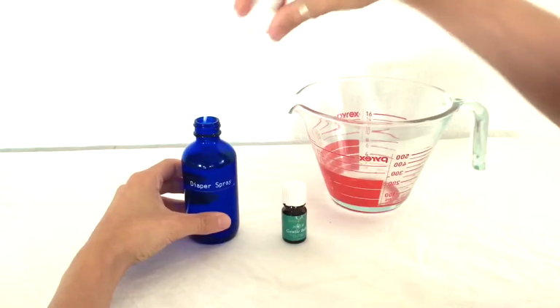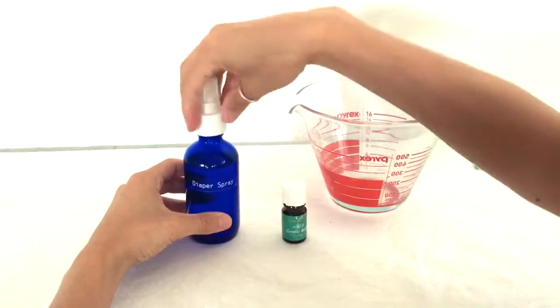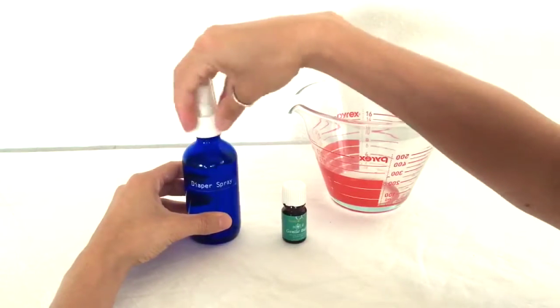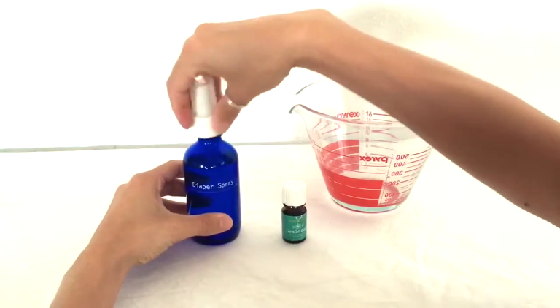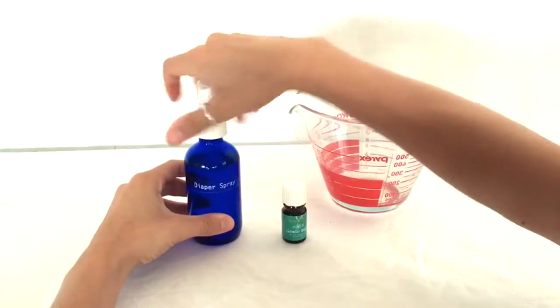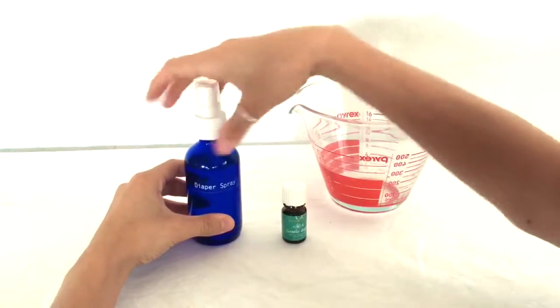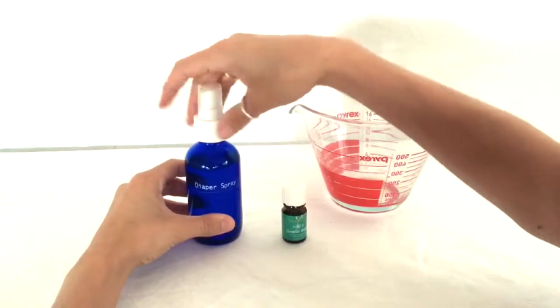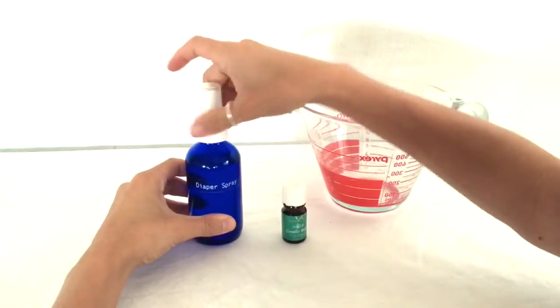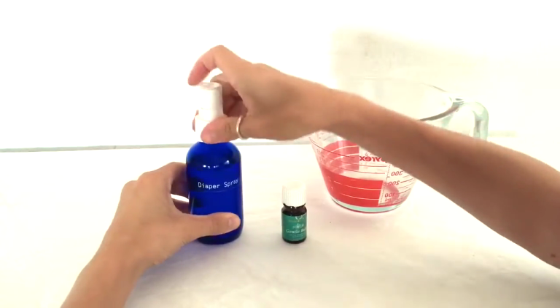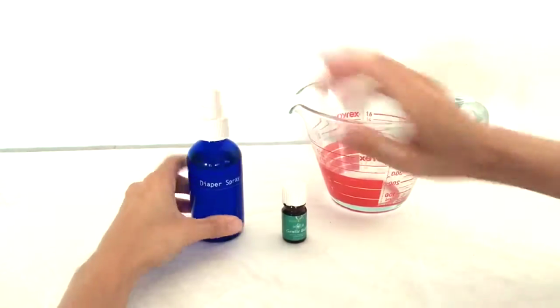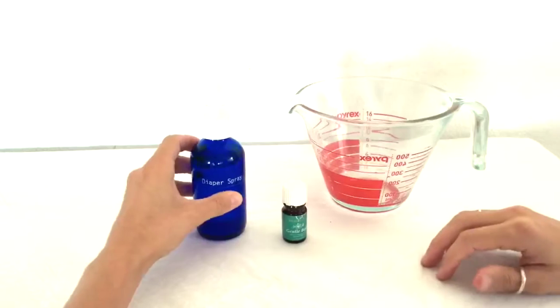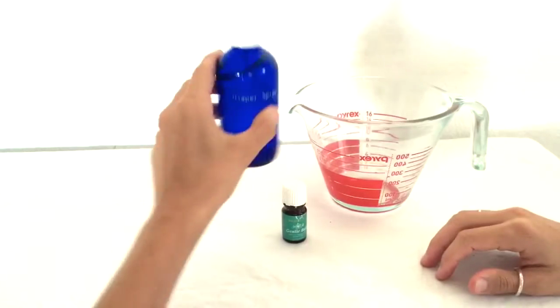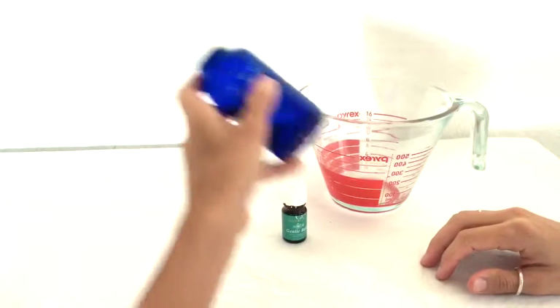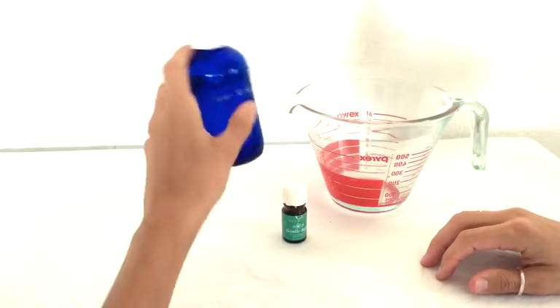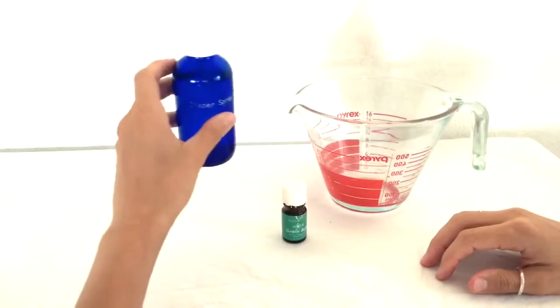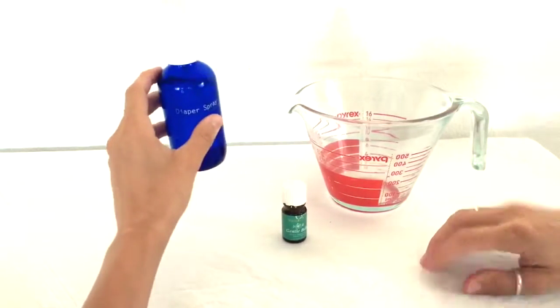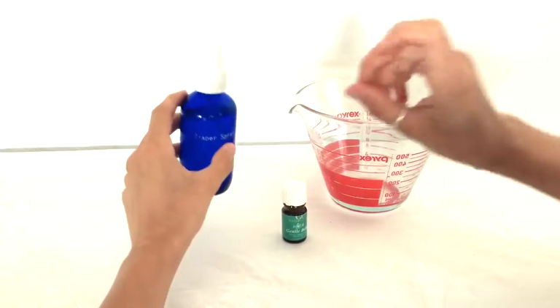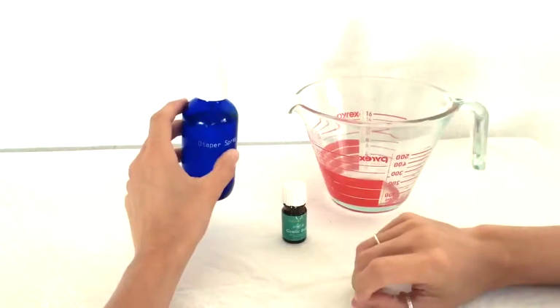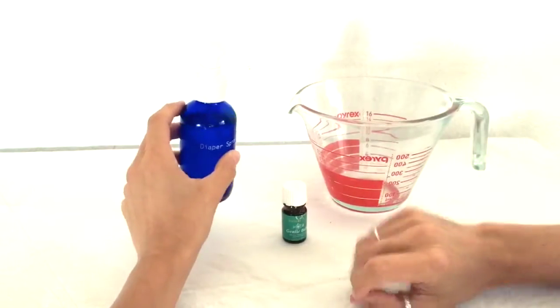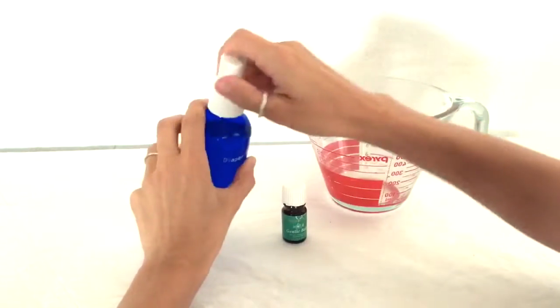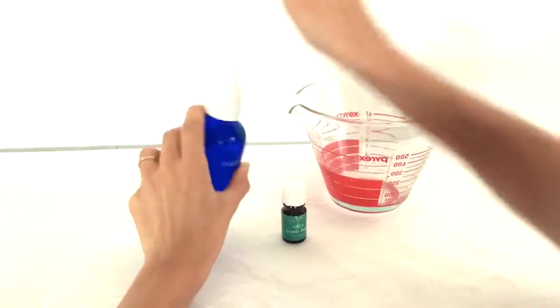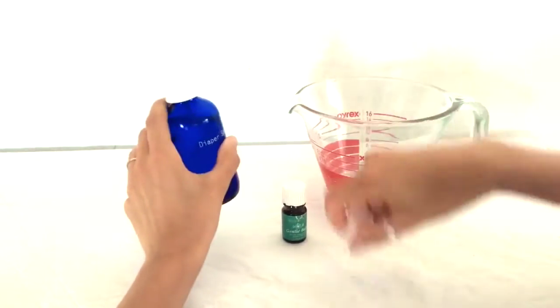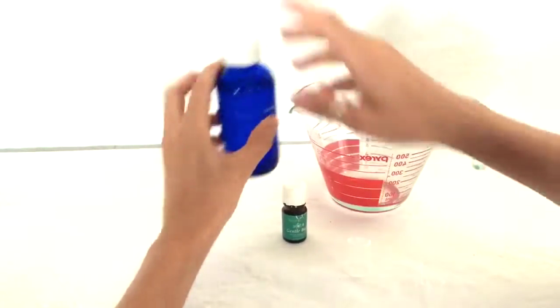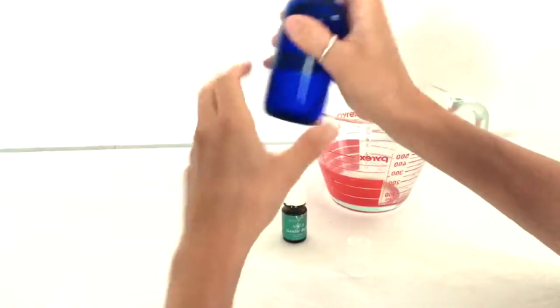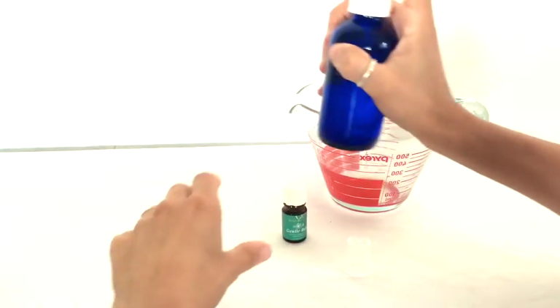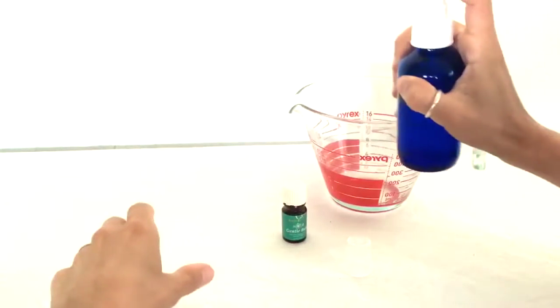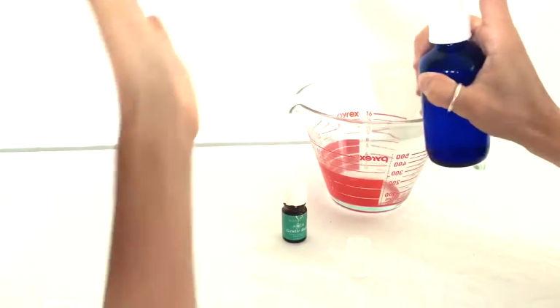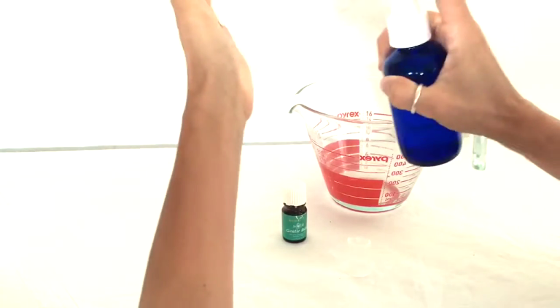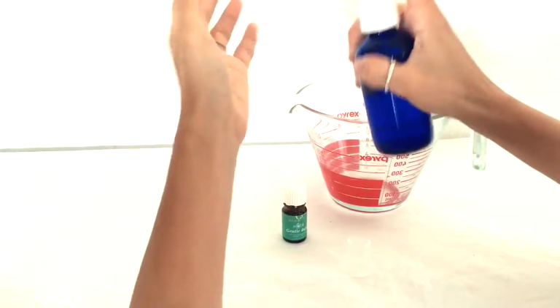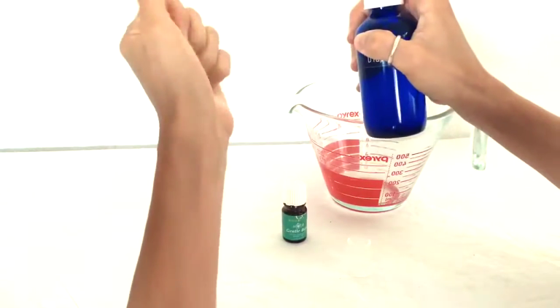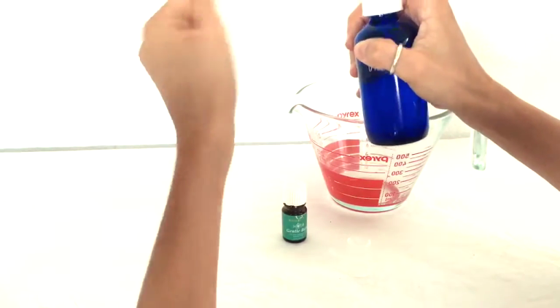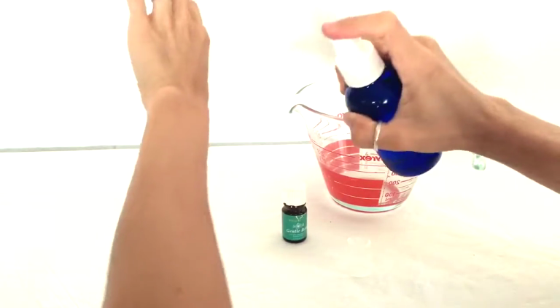After each use, the oils will kind of float to the top, so you're gonna want to give it a light shake before you actually use it. But that's it — it's gonna last you a long time.